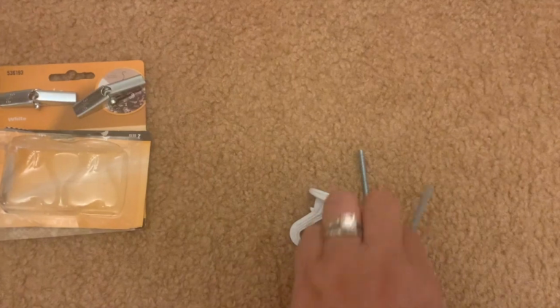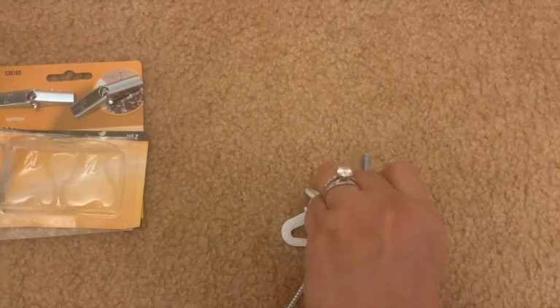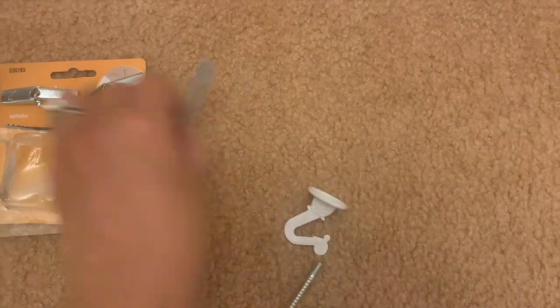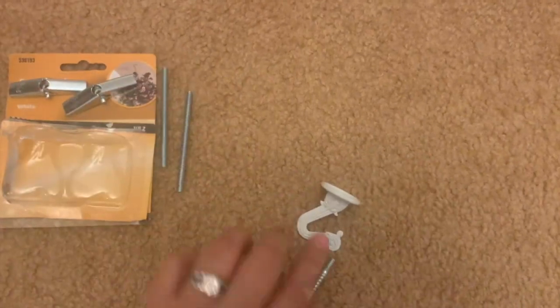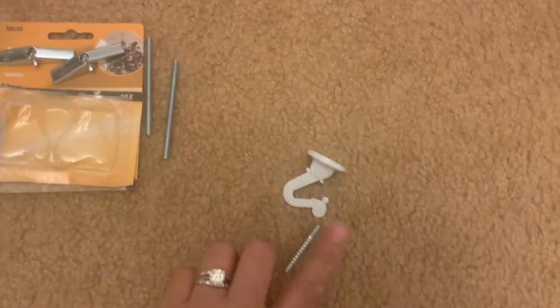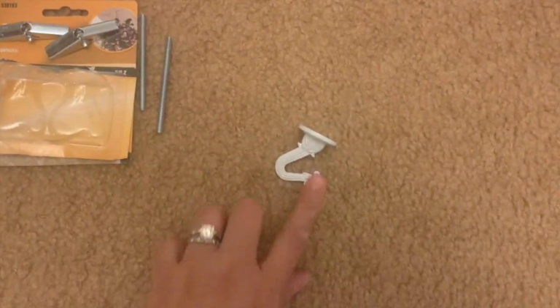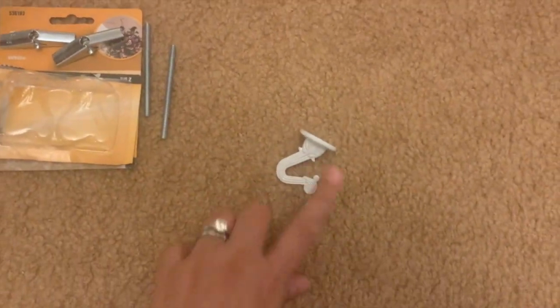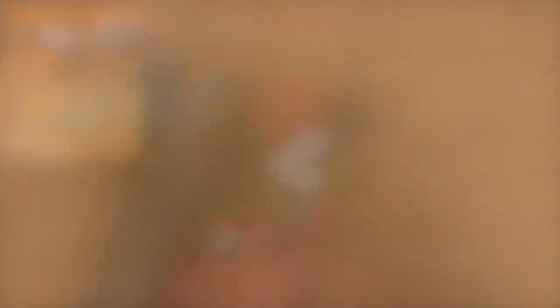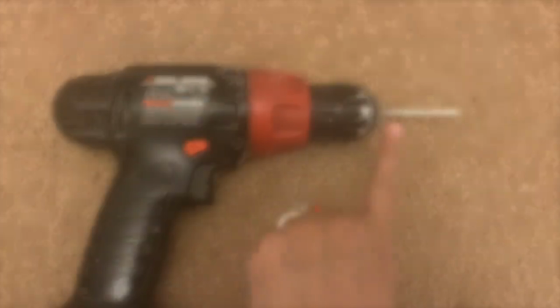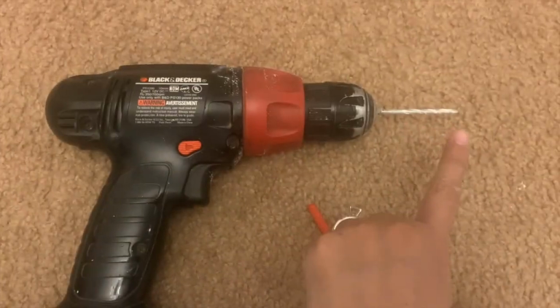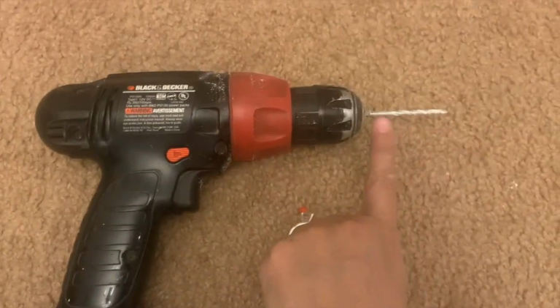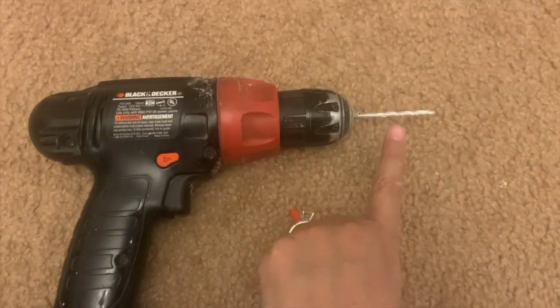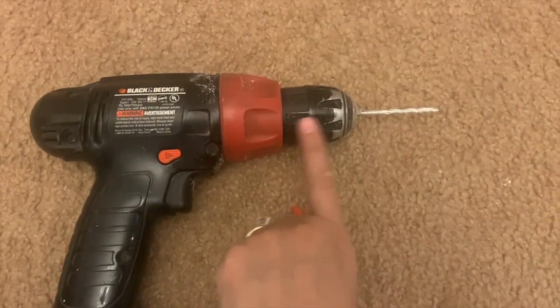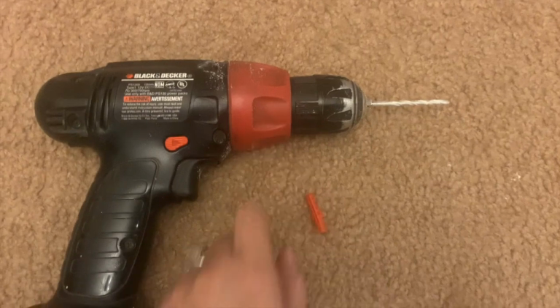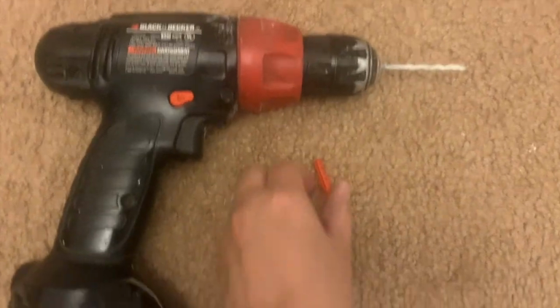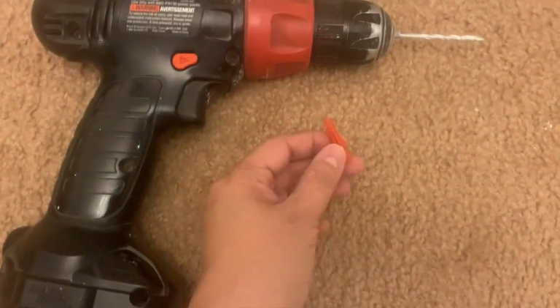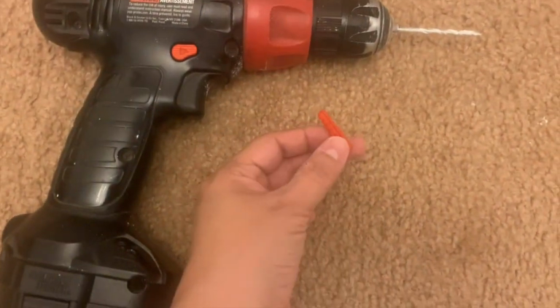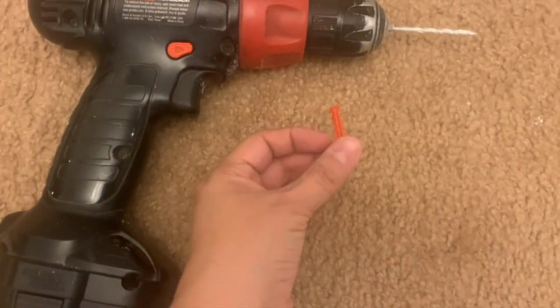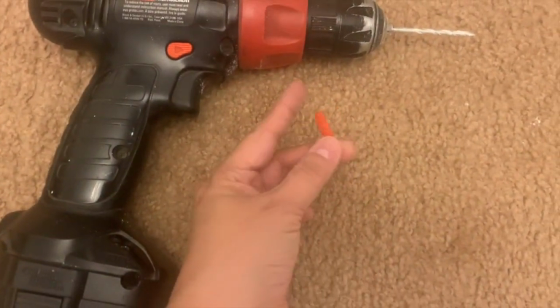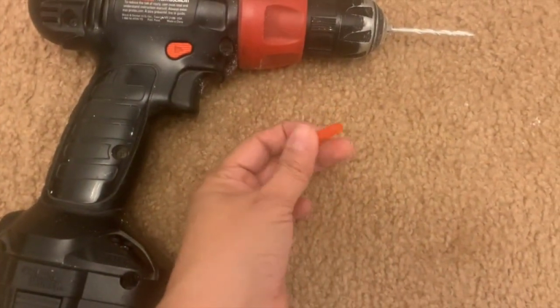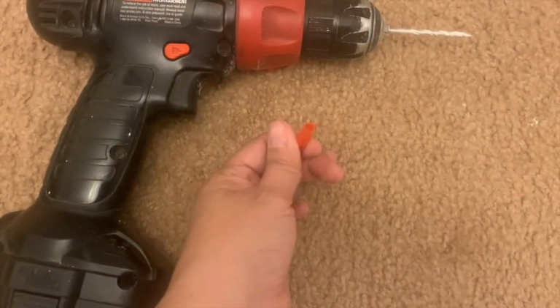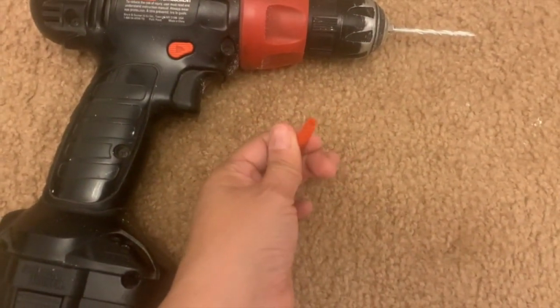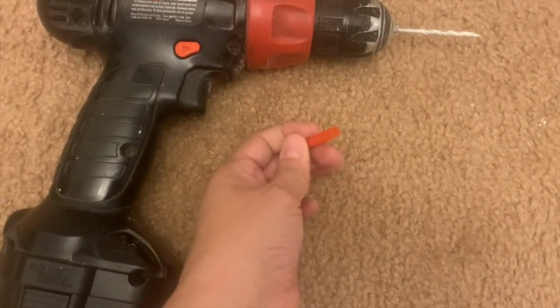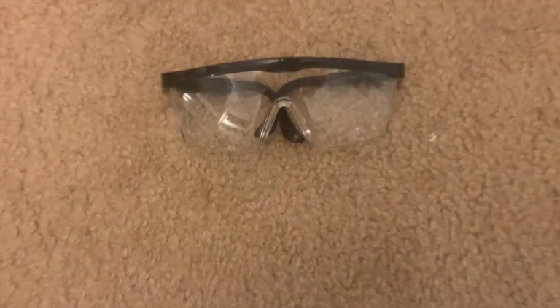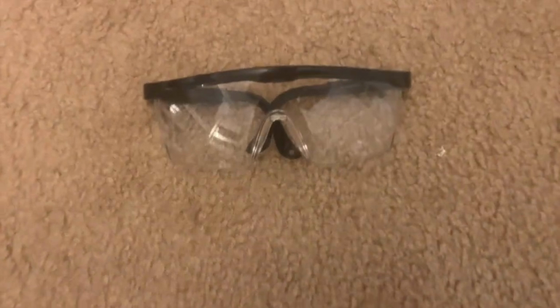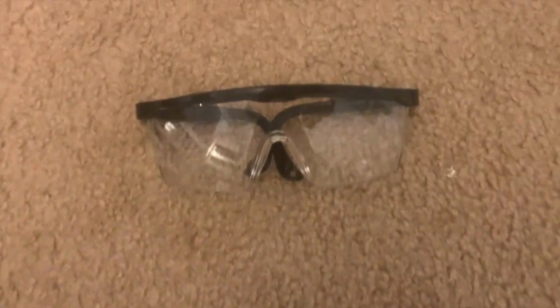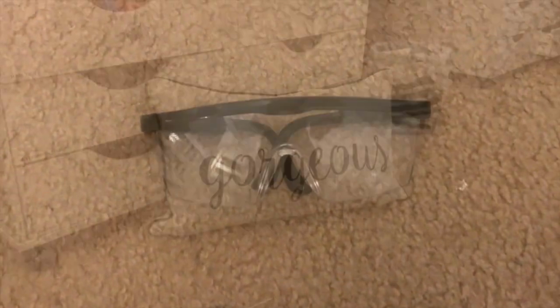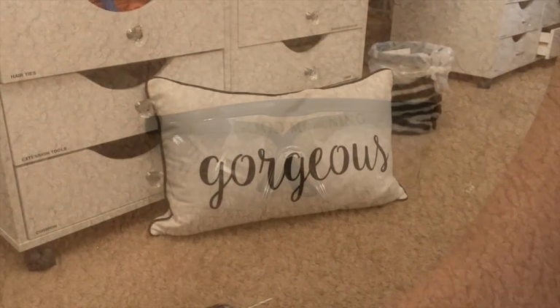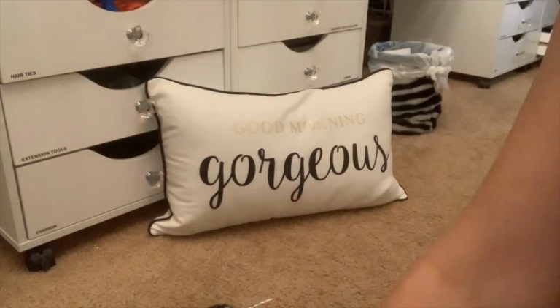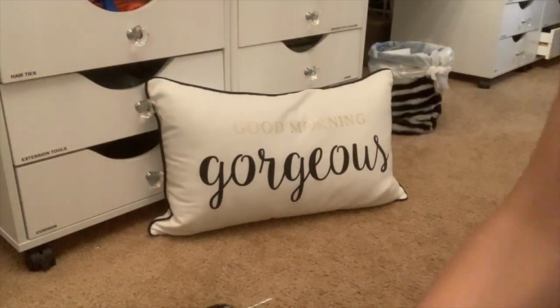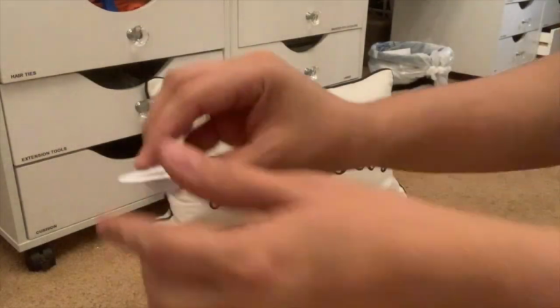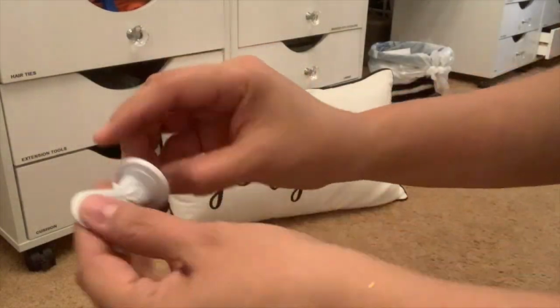I will not be using all the other stuff that came with it — I only need the hook and this little screw. You will also be needing a drill with a bit, a toggle (that's what this thing is called), and some safety goggles.